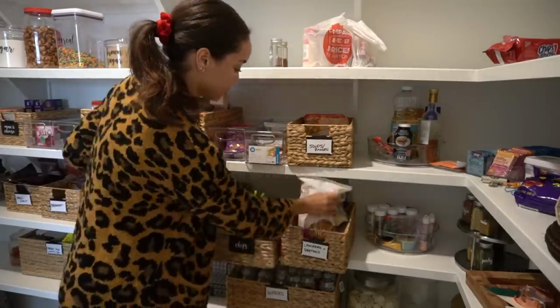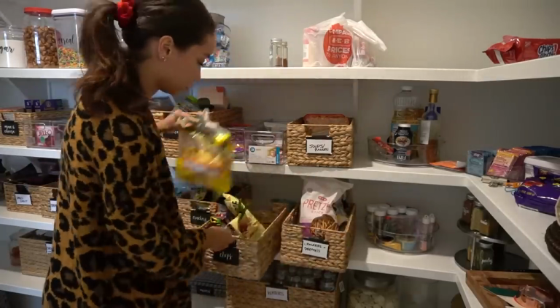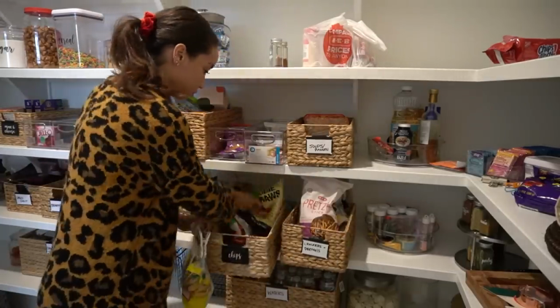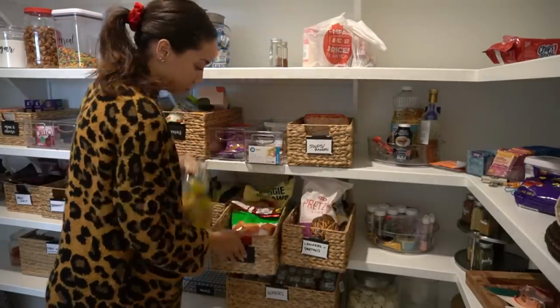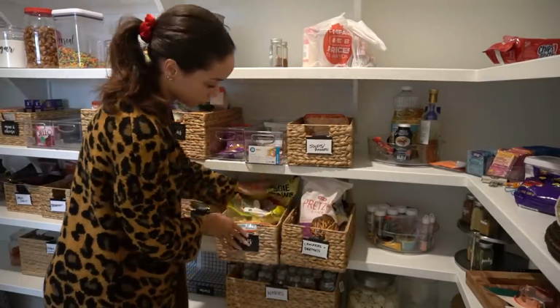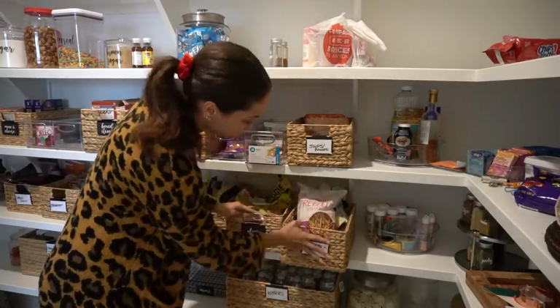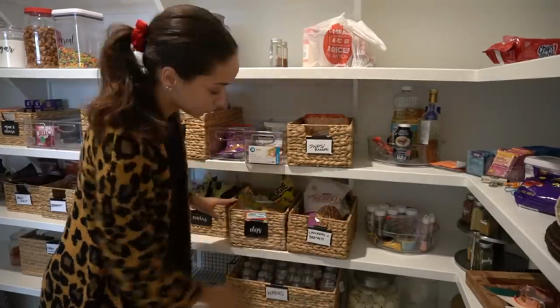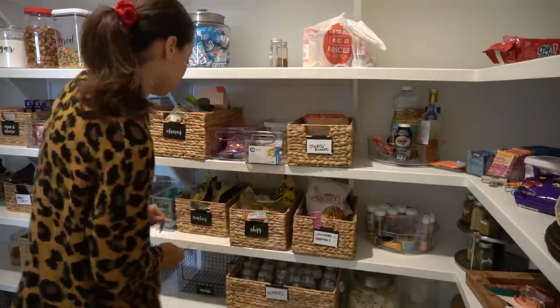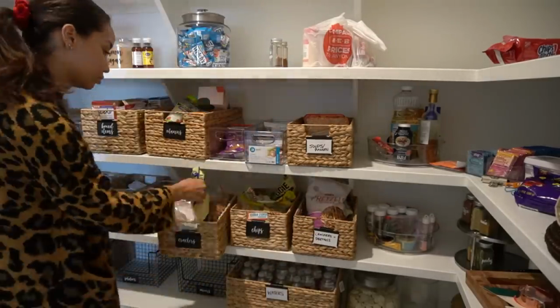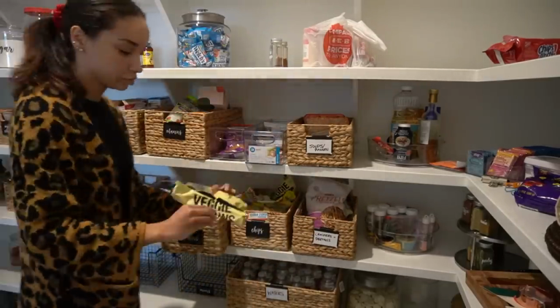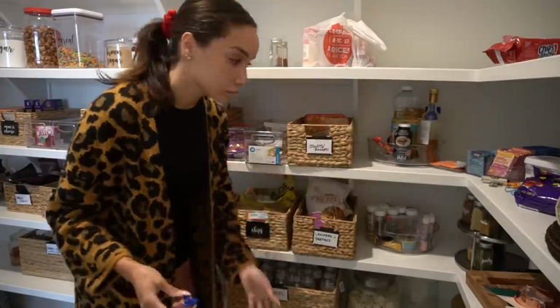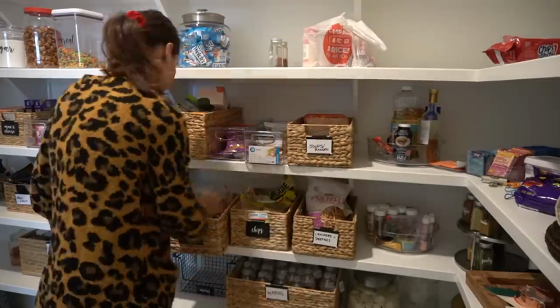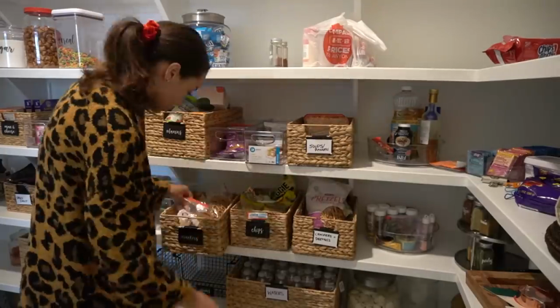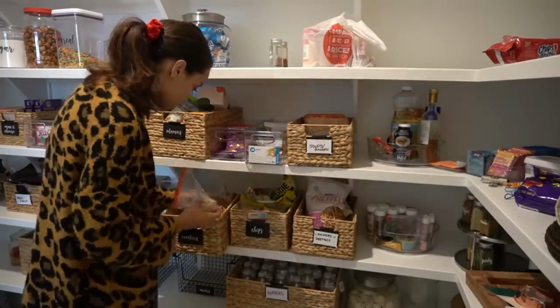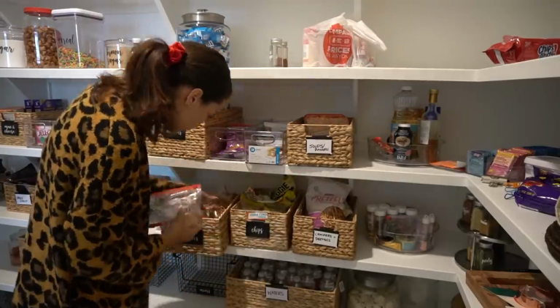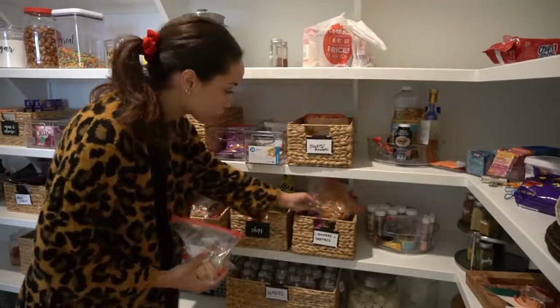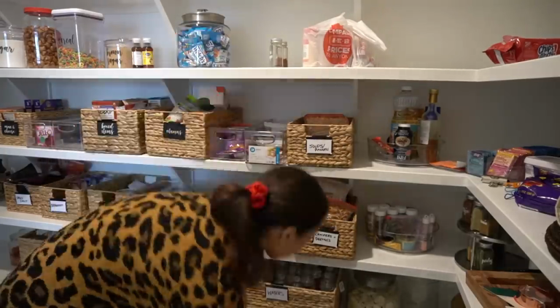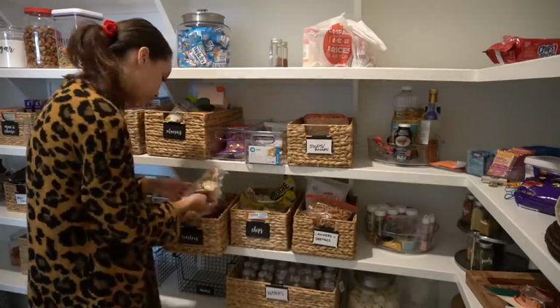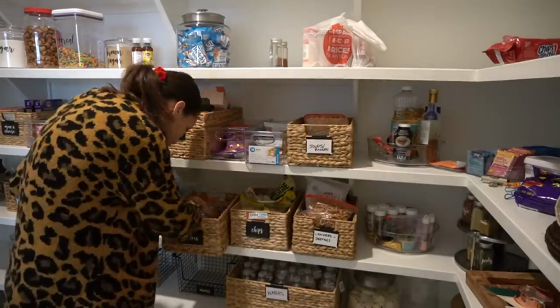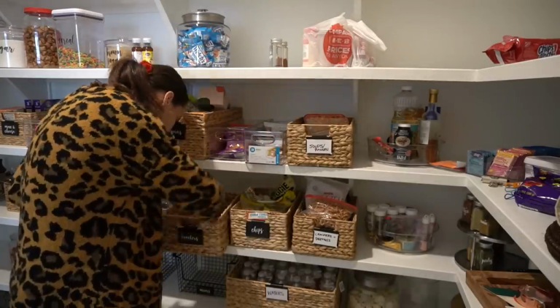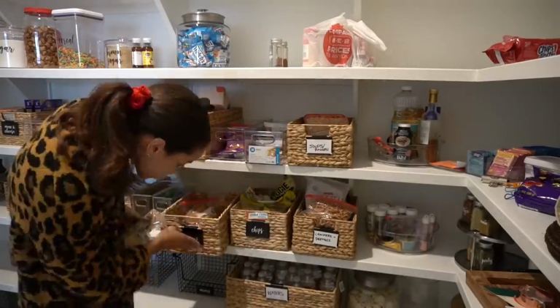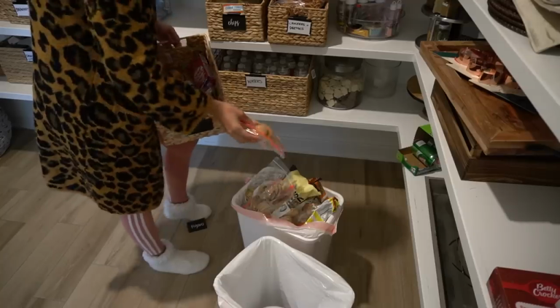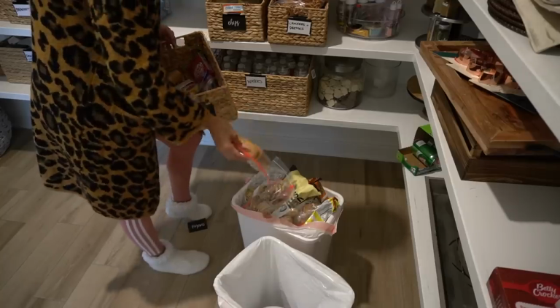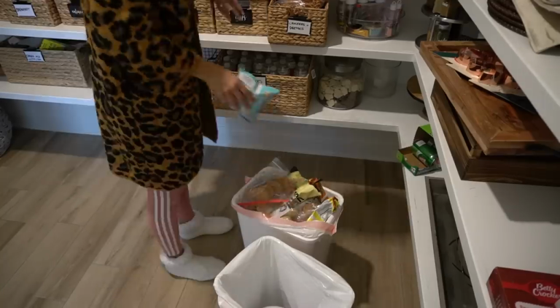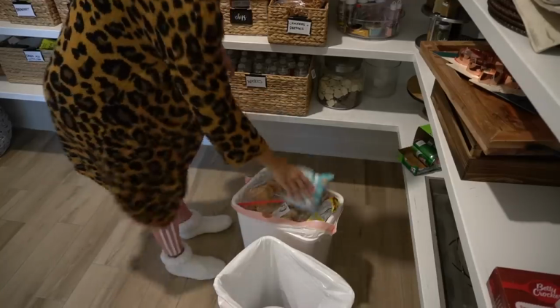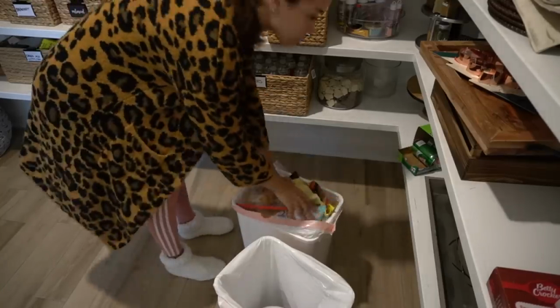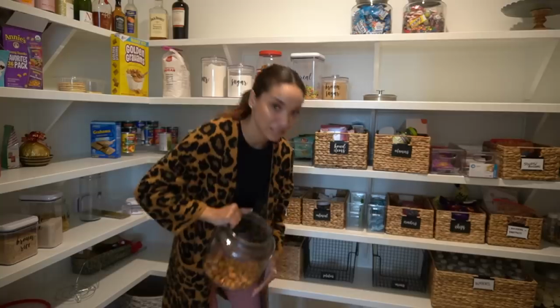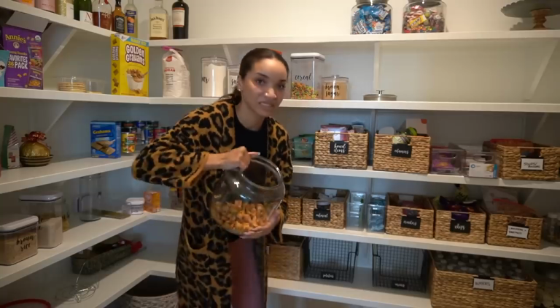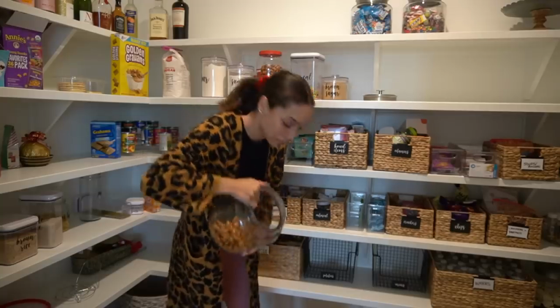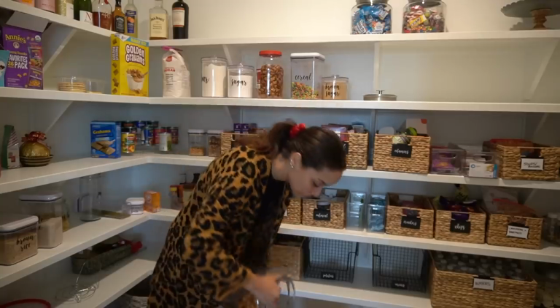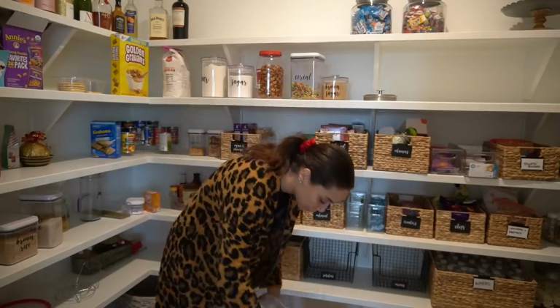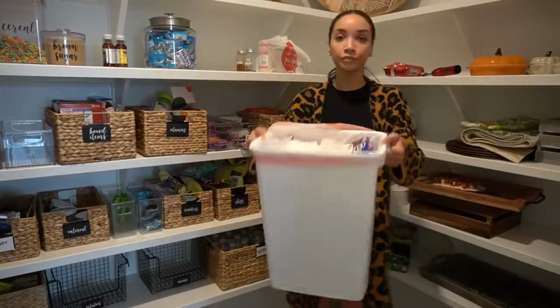I do feel really bad about wasting food. I know you guys are probably cringing at me throwing food away, and I know, I get it, but I'm not a perfect person. So I'm just going through and throwing away anything that is no longer good.